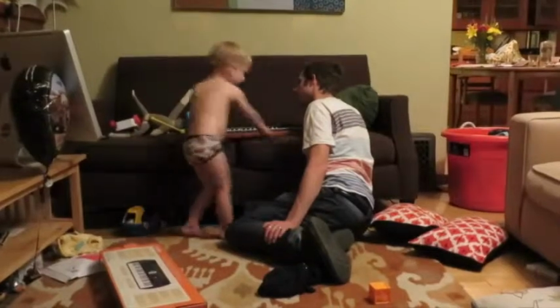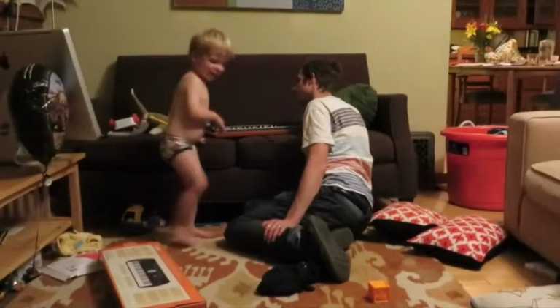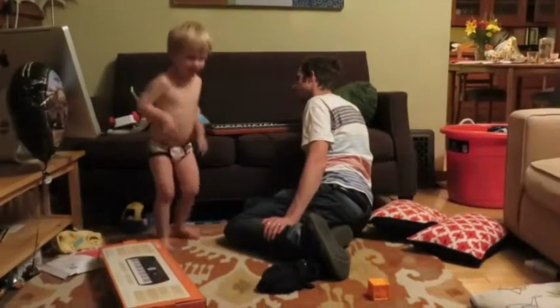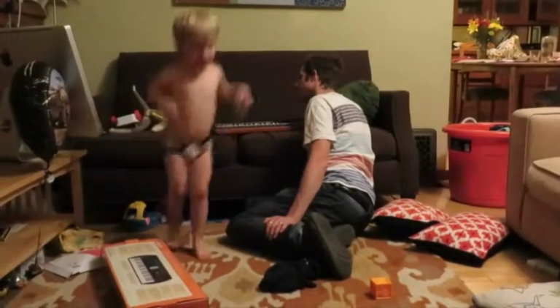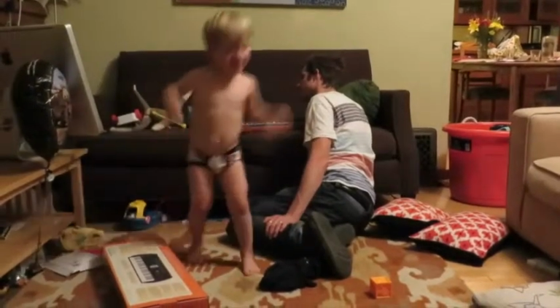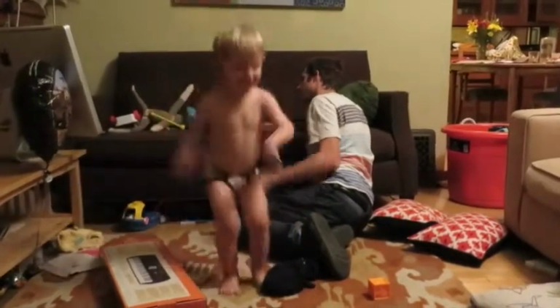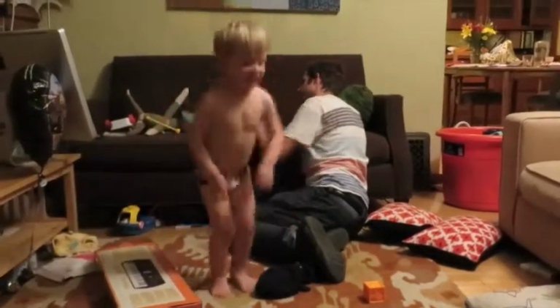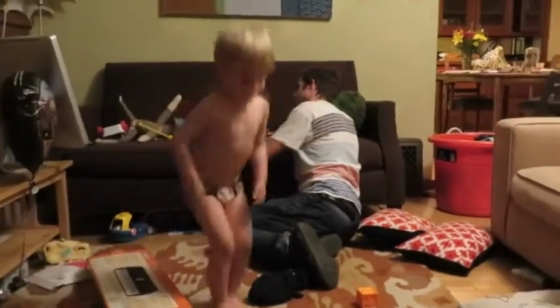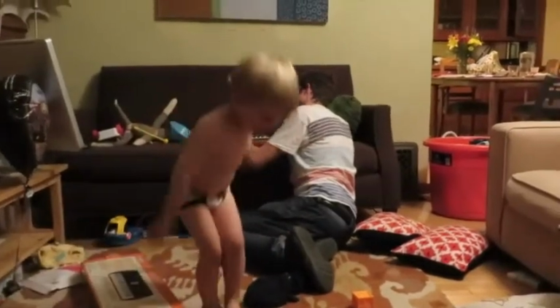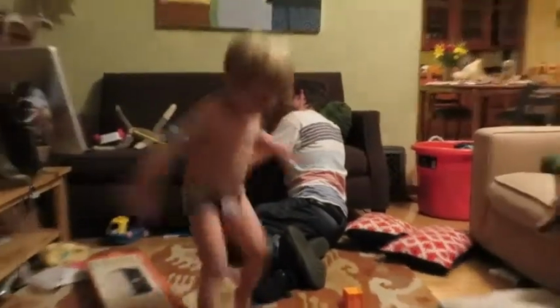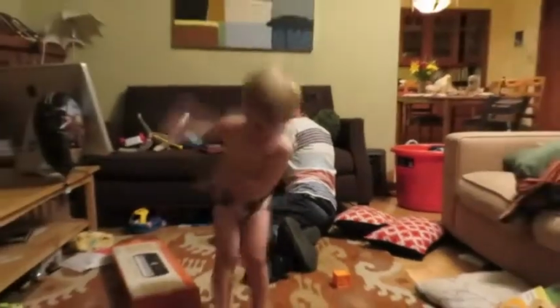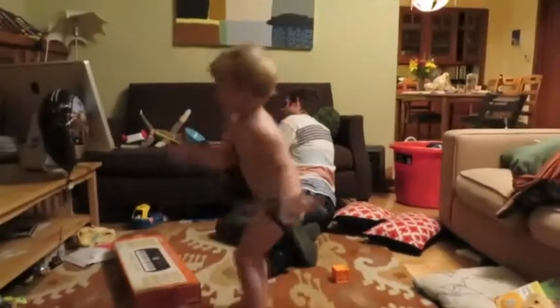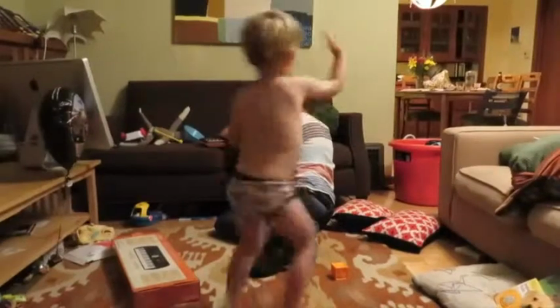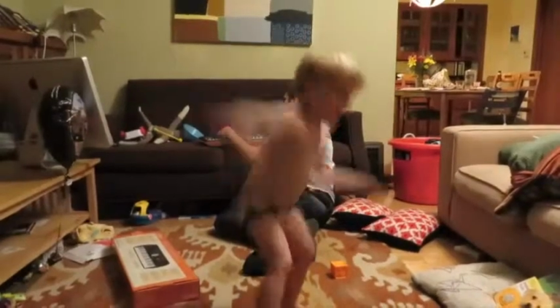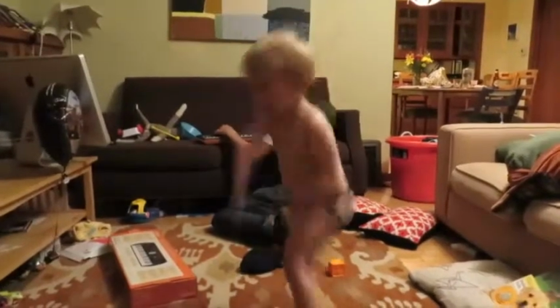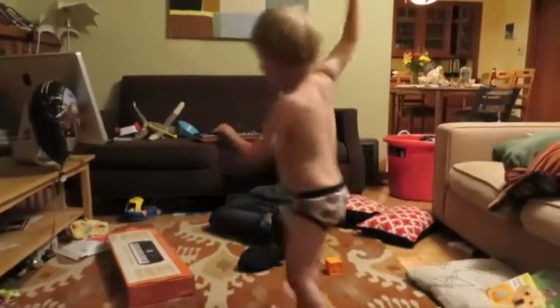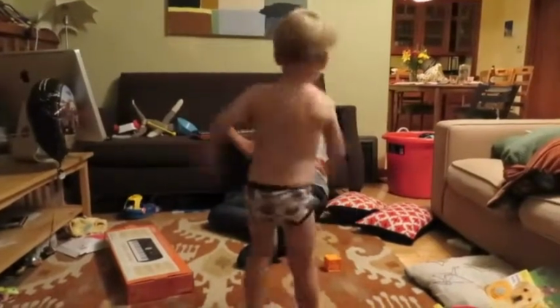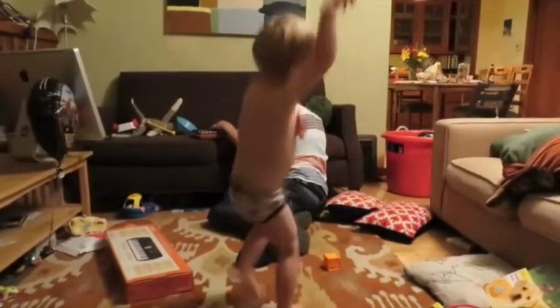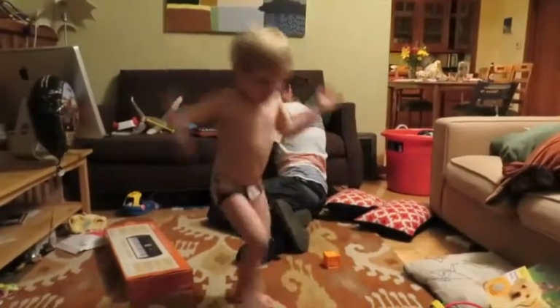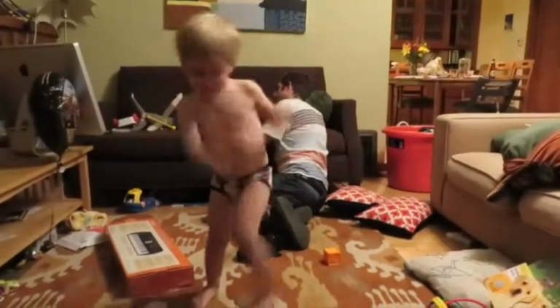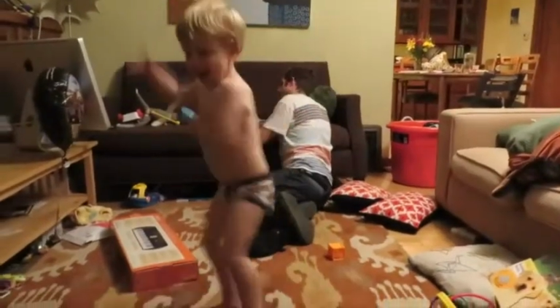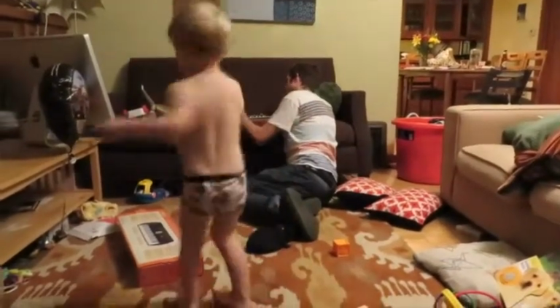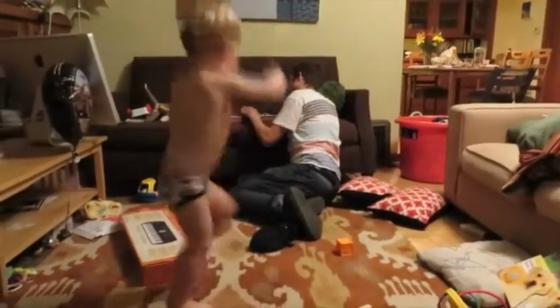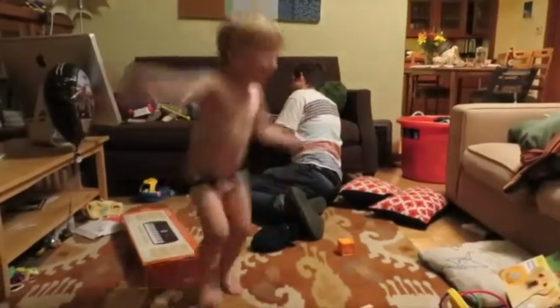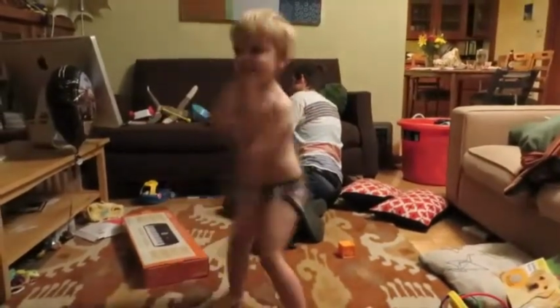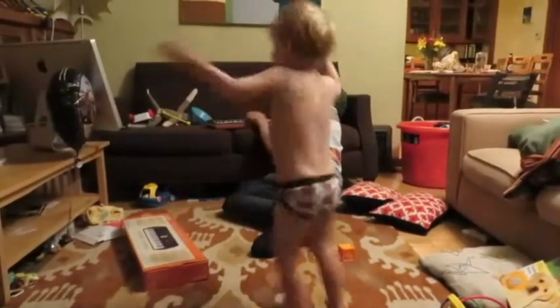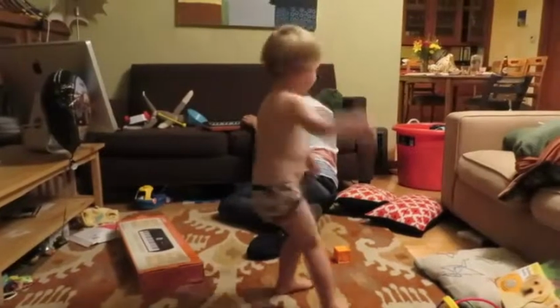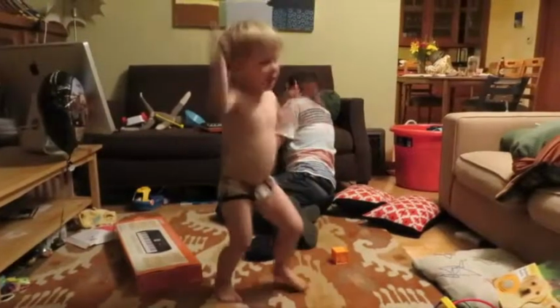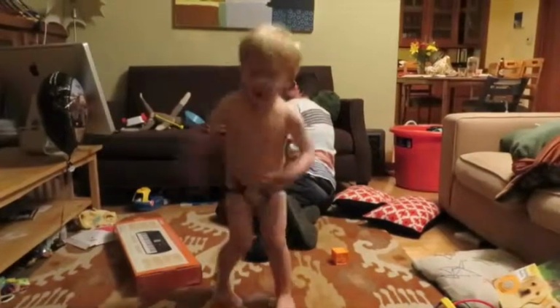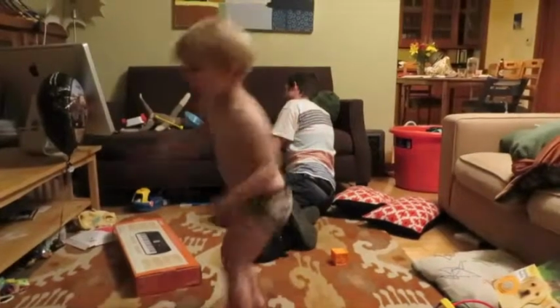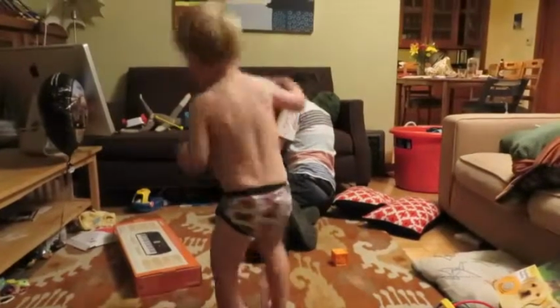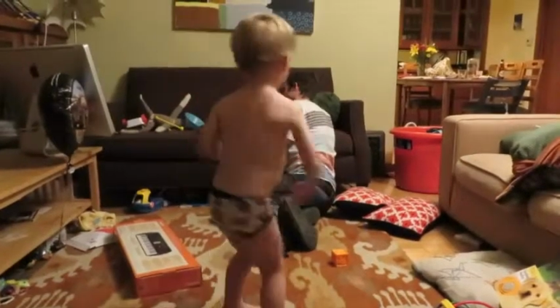Is this a dancing jump? That's a good dance, I see.